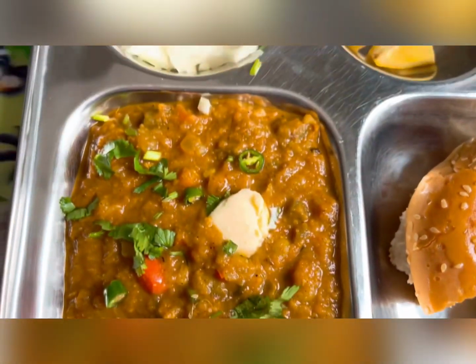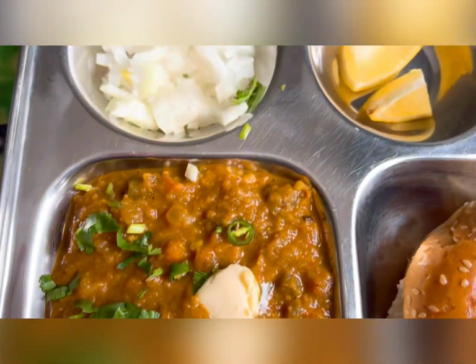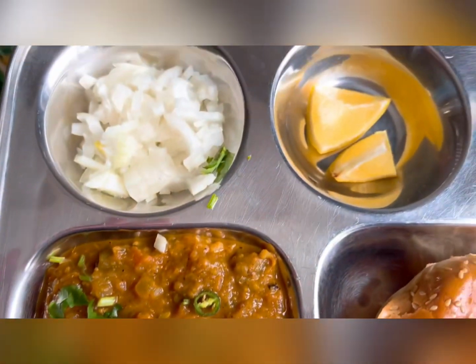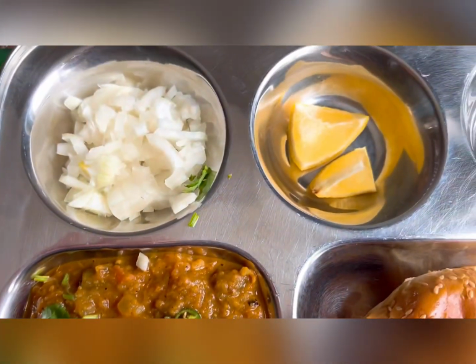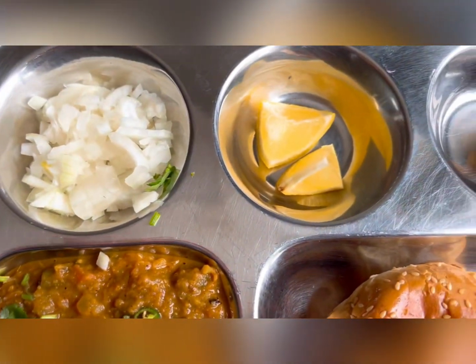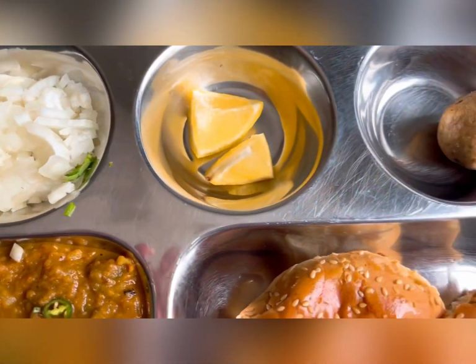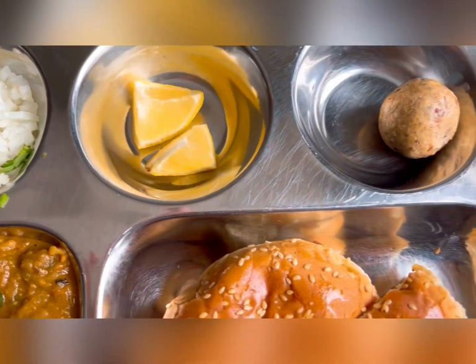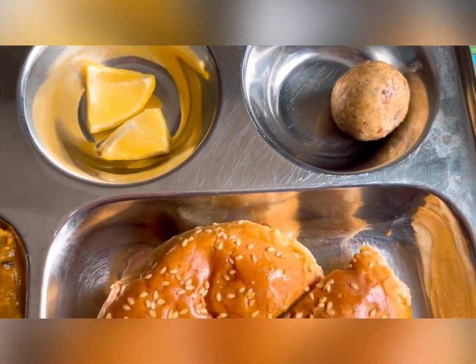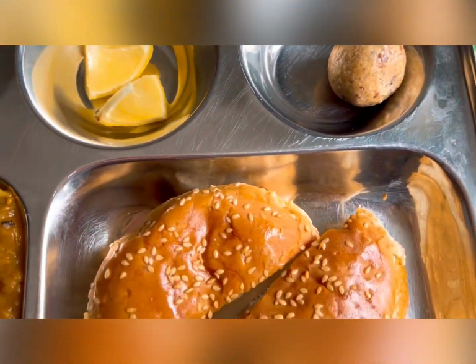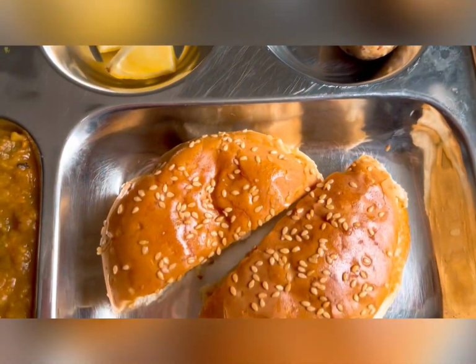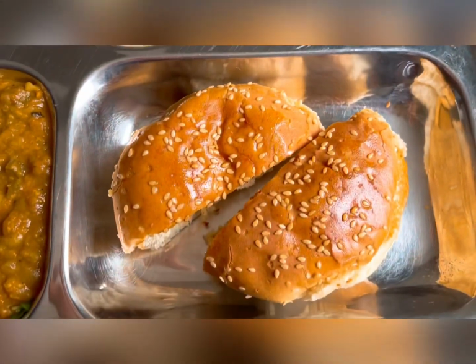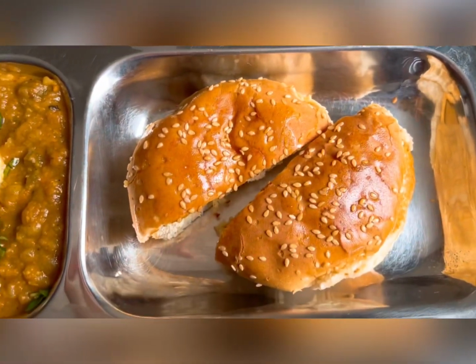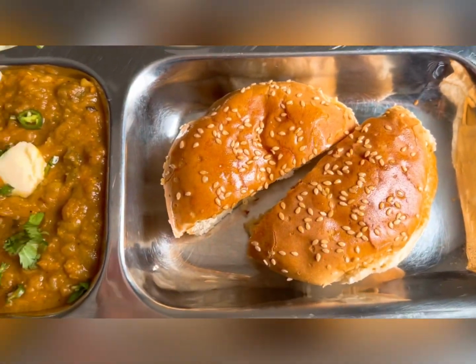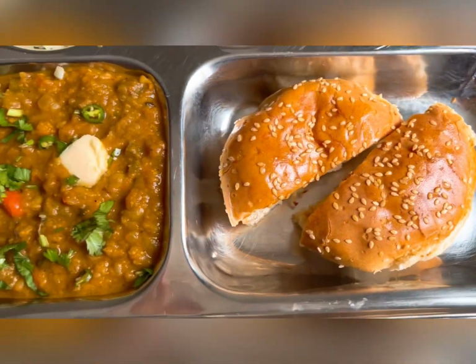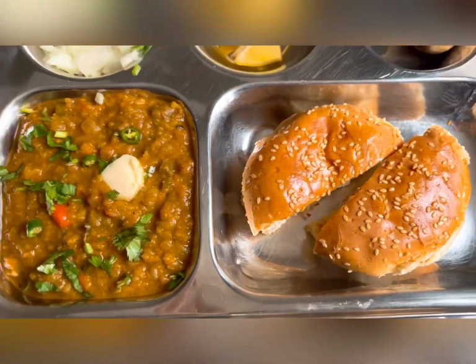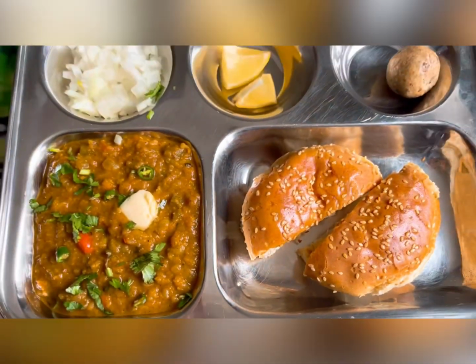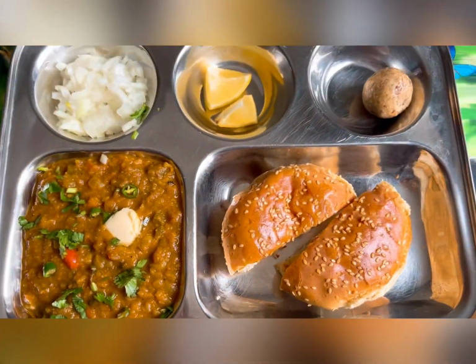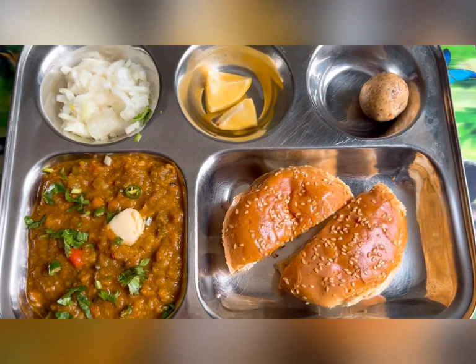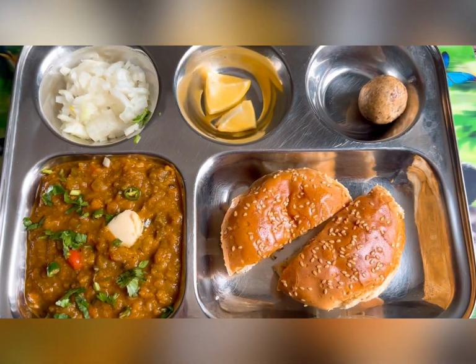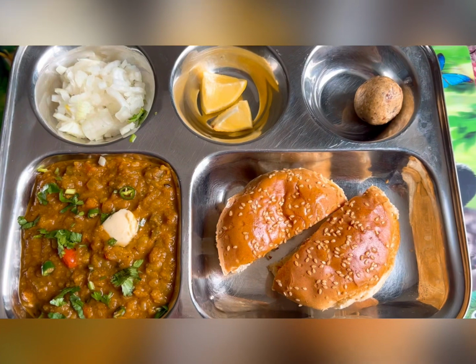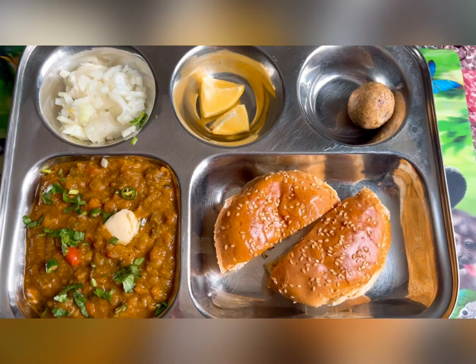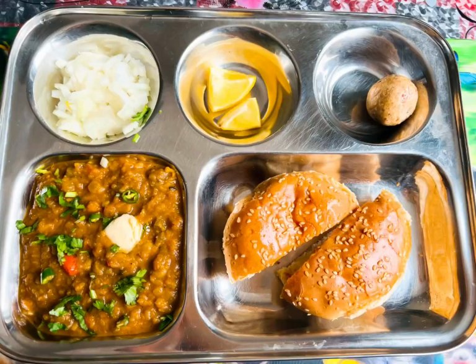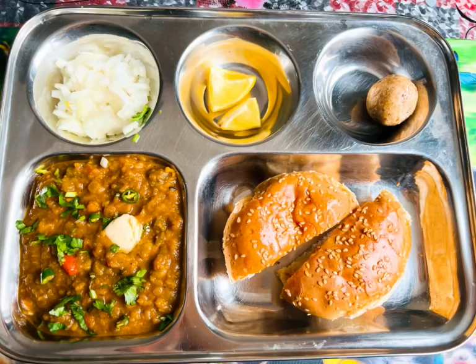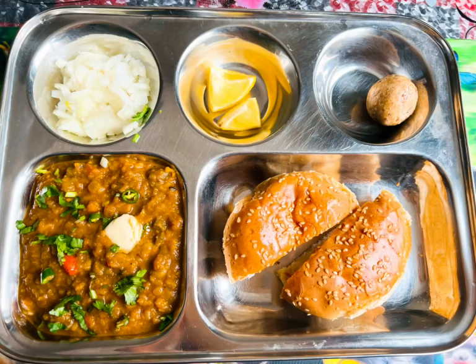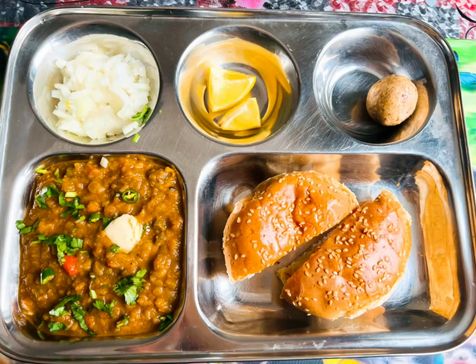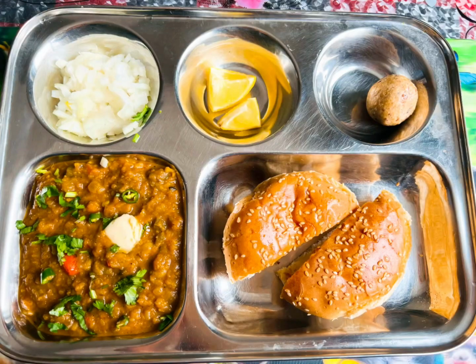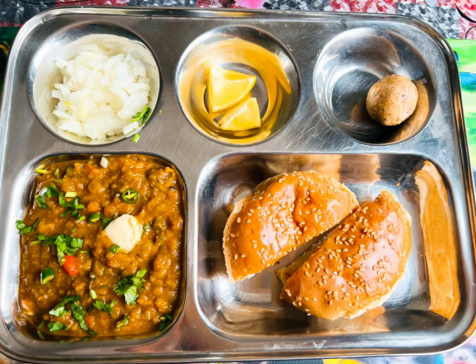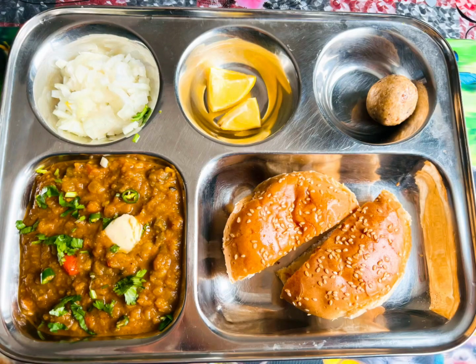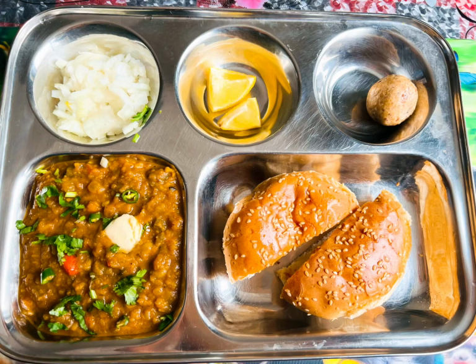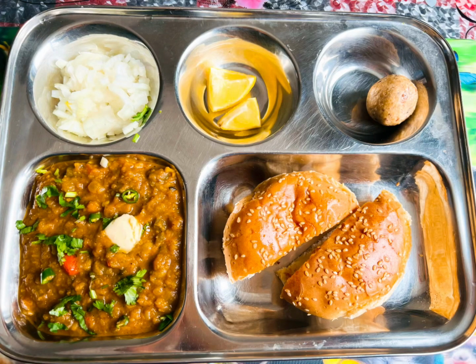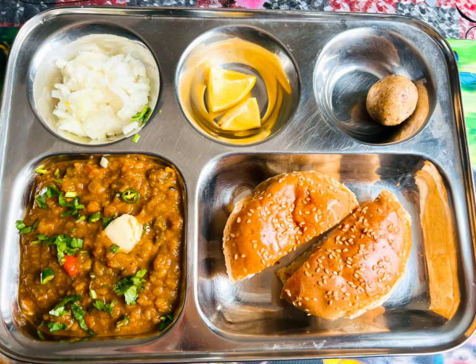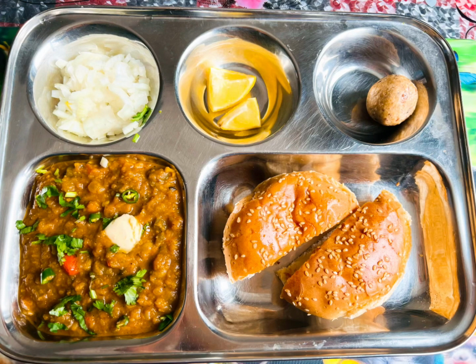Our yummy pav bhaji is ready to eat! Serve it with lemon wedges, chopped onions, and a butter topping. Go and try this yummy and healthy recipe and let me know in the comment box how it turned out. See you in the next vlog — bye bye and take care!